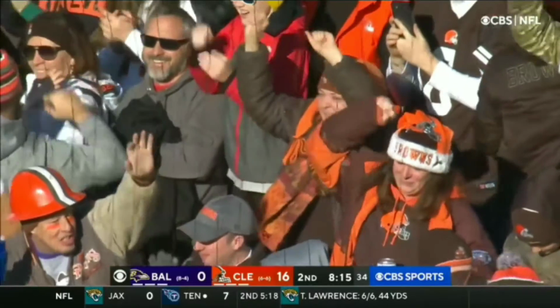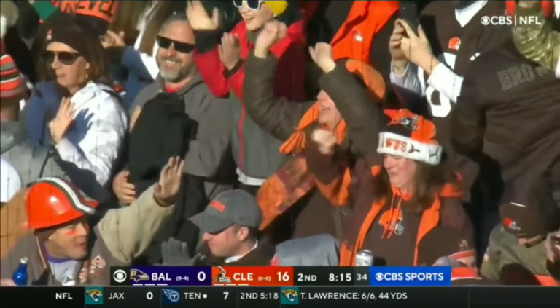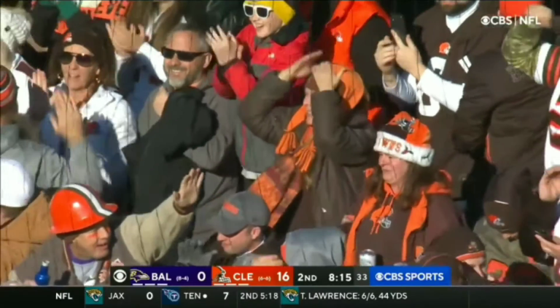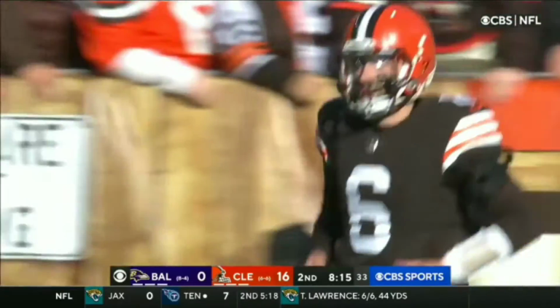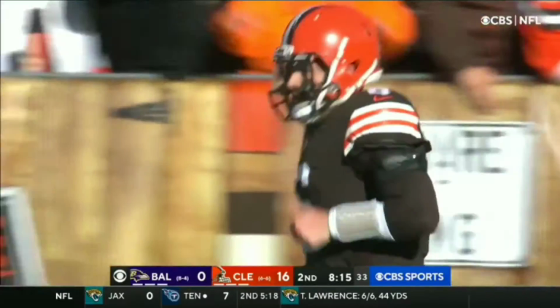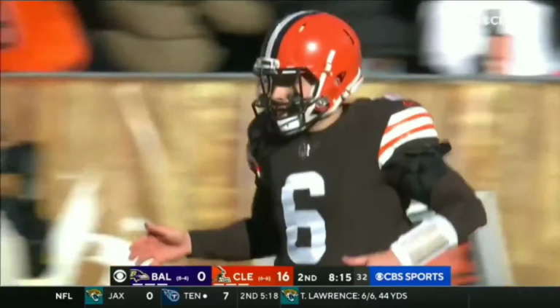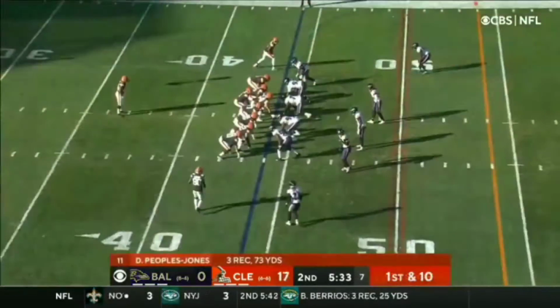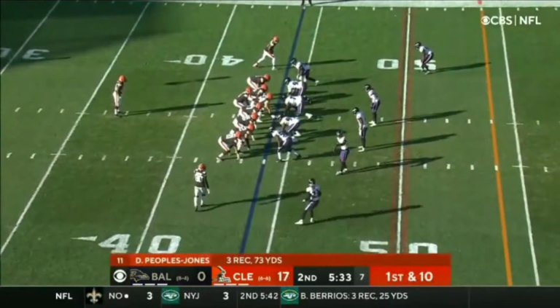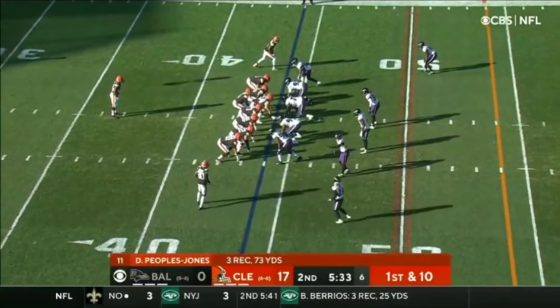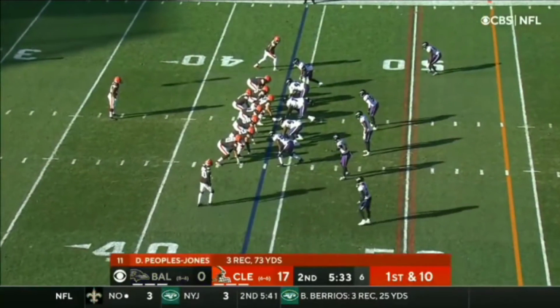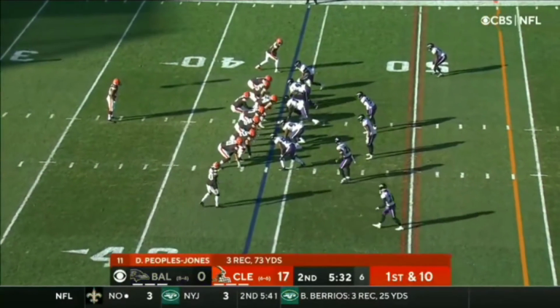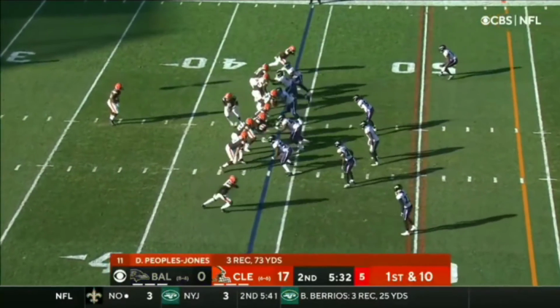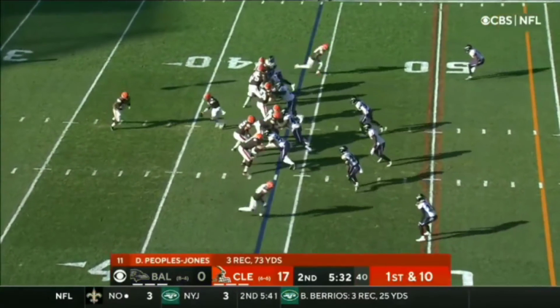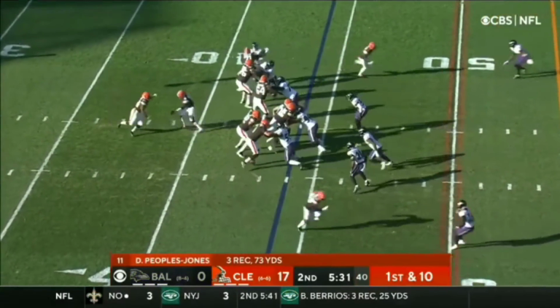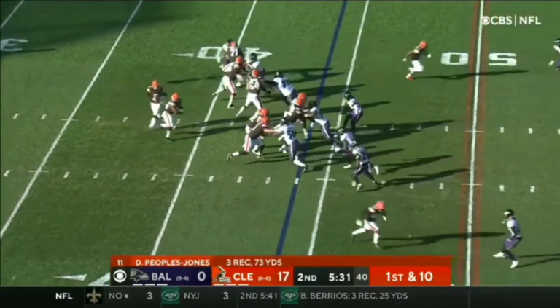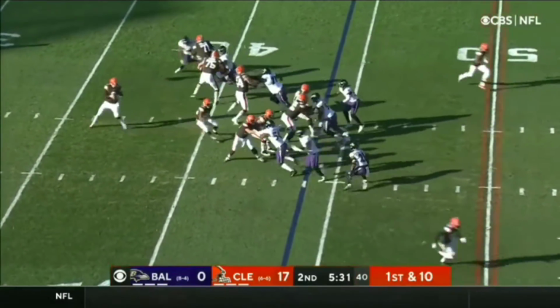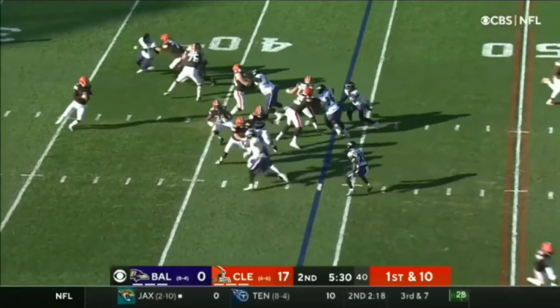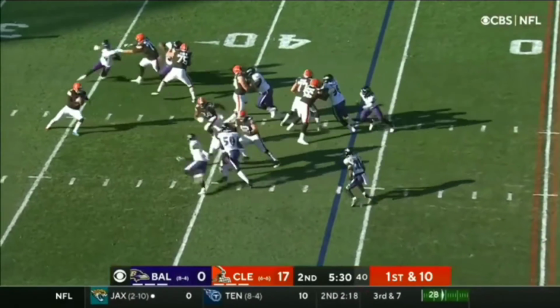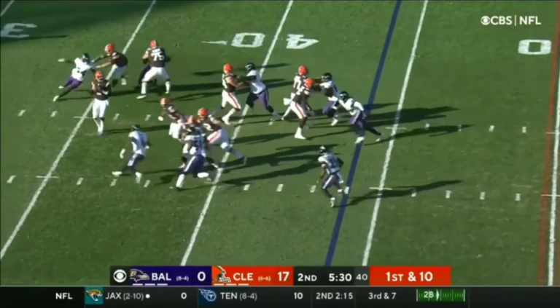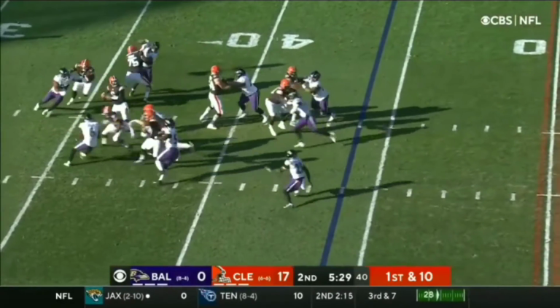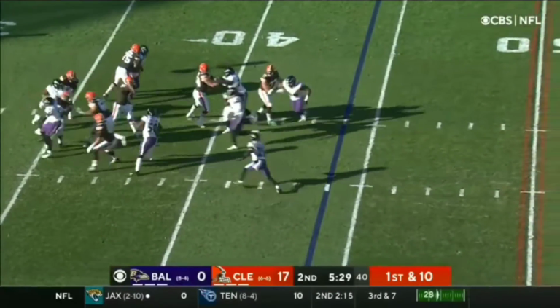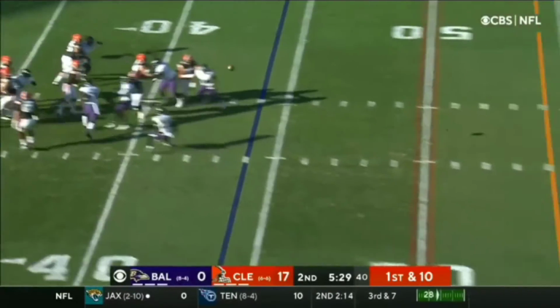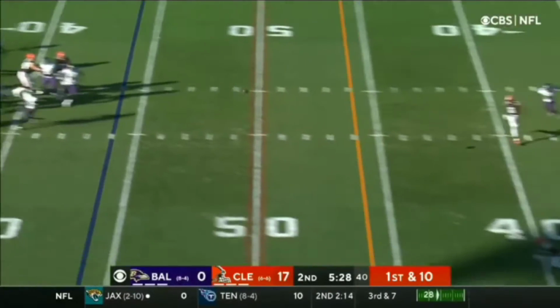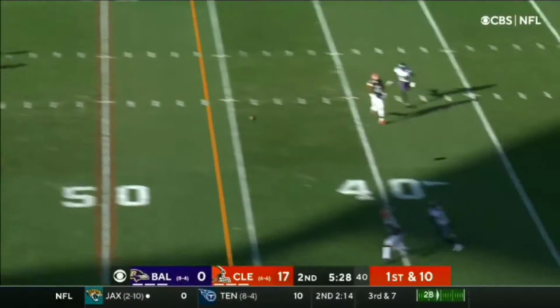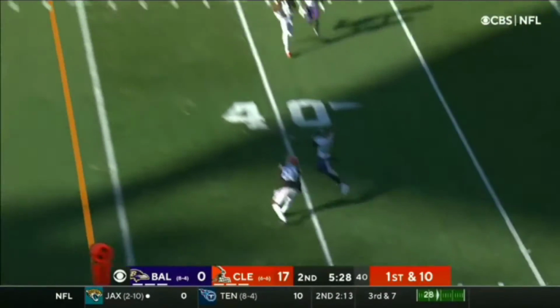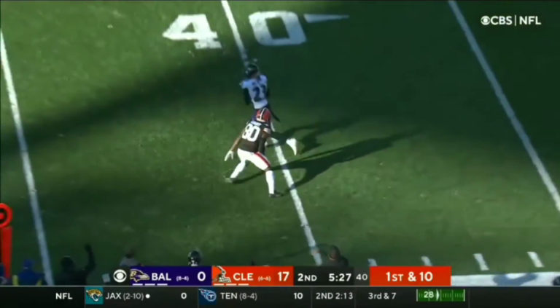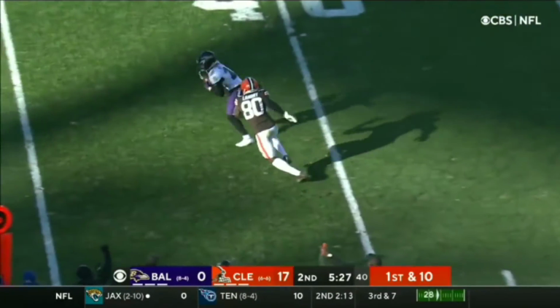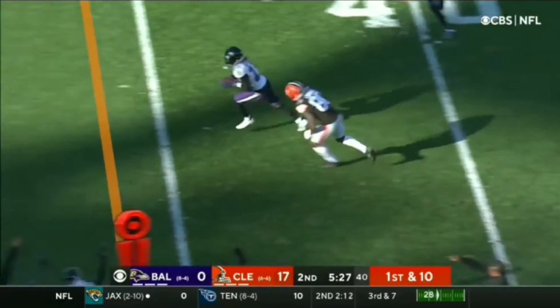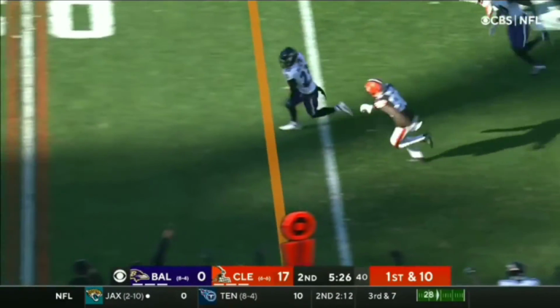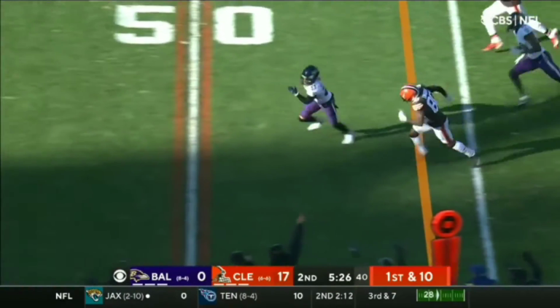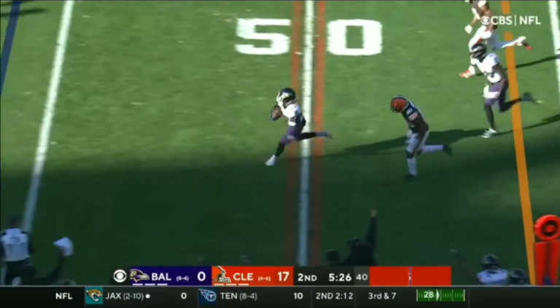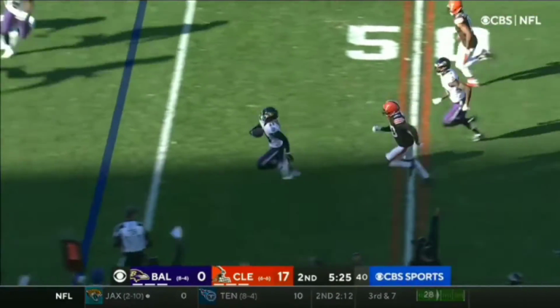Bringing in the extra offensive linemen. The planche of Antonio, the block, time for the quarterback — intercepted on the play!